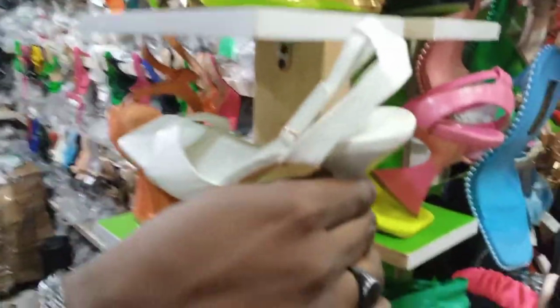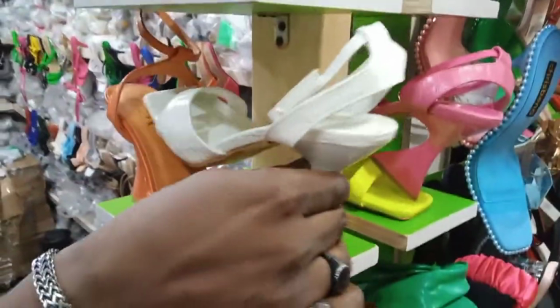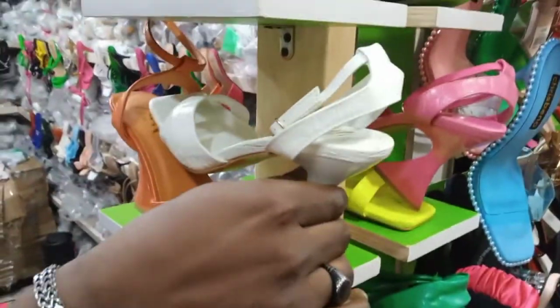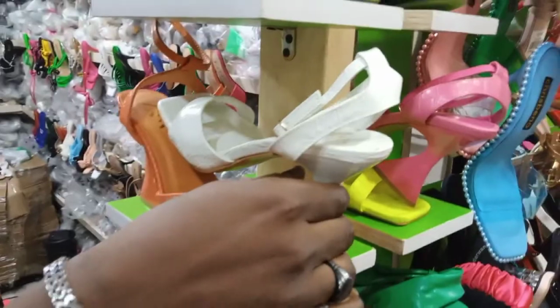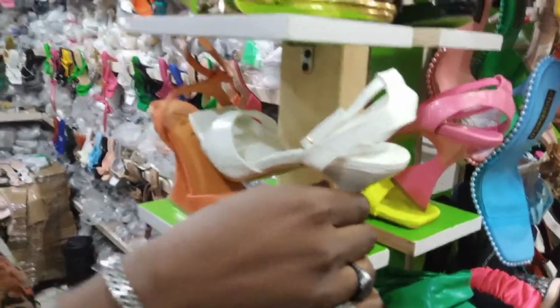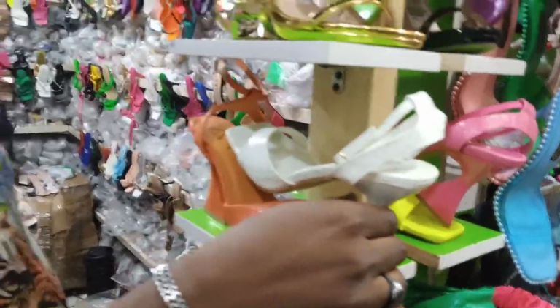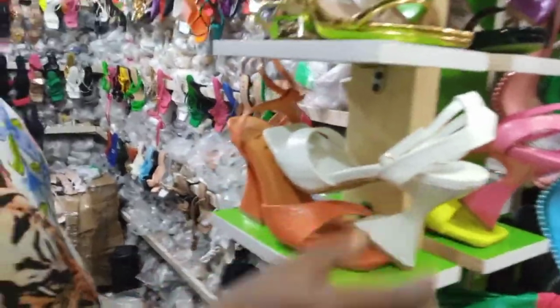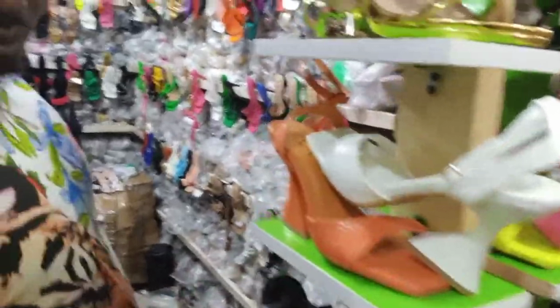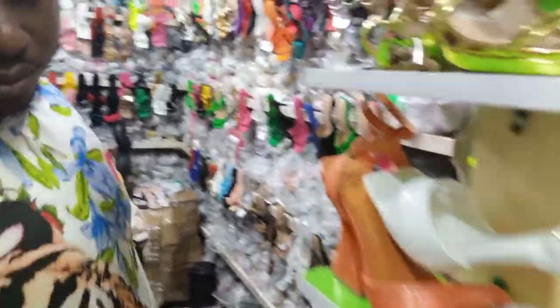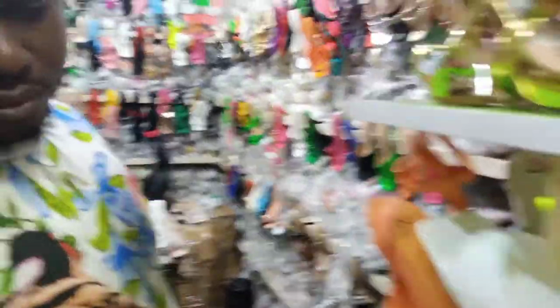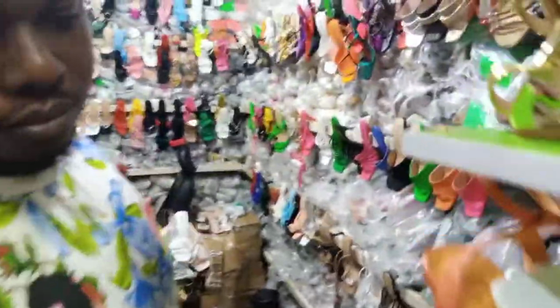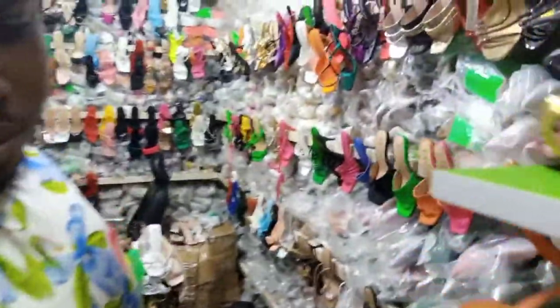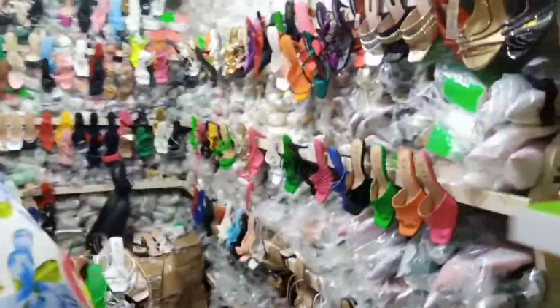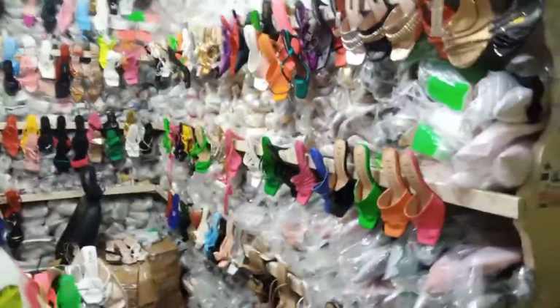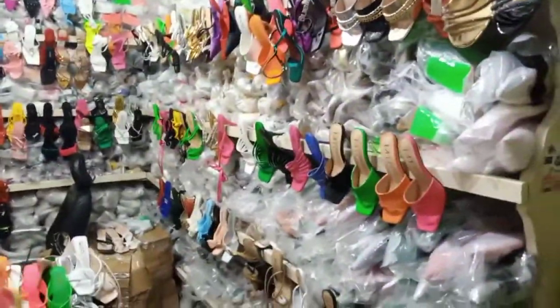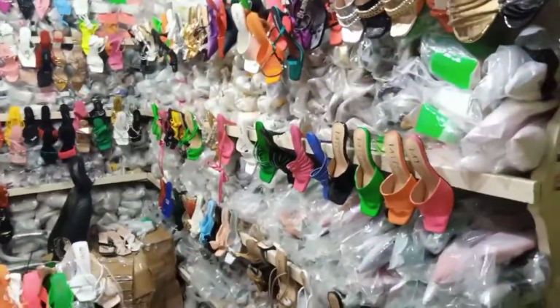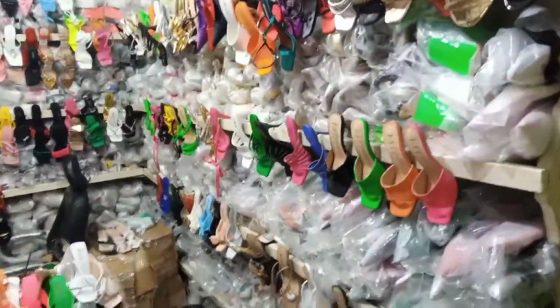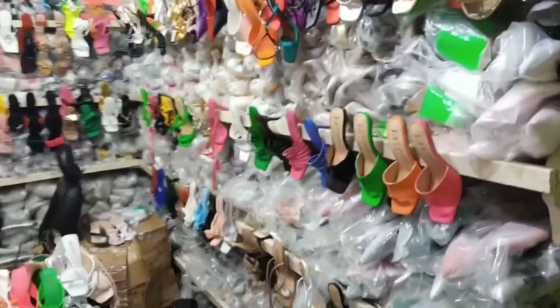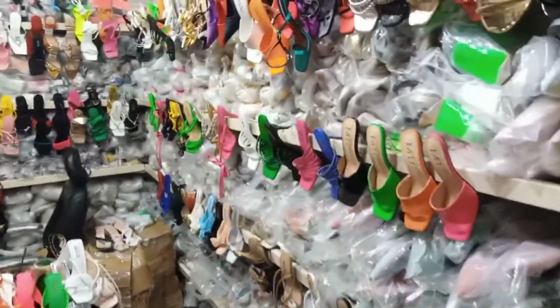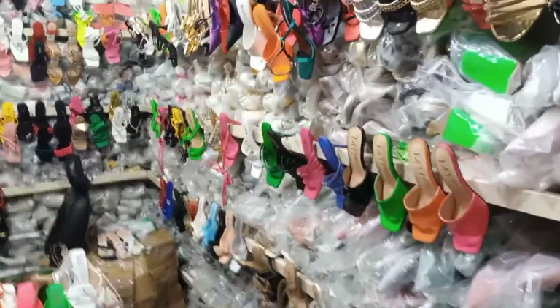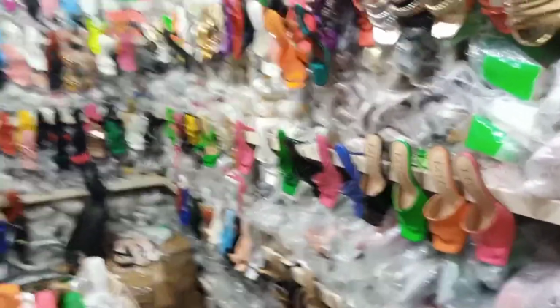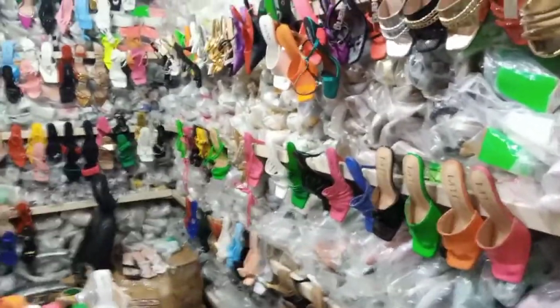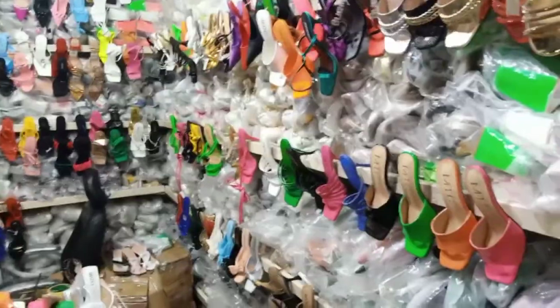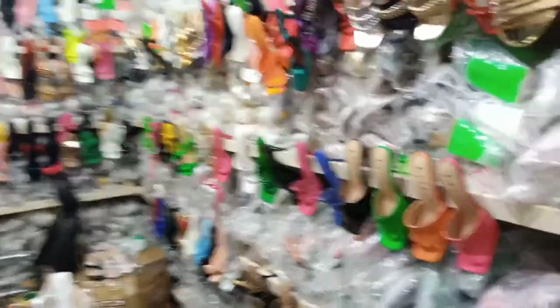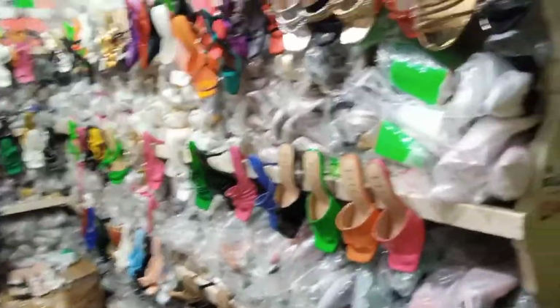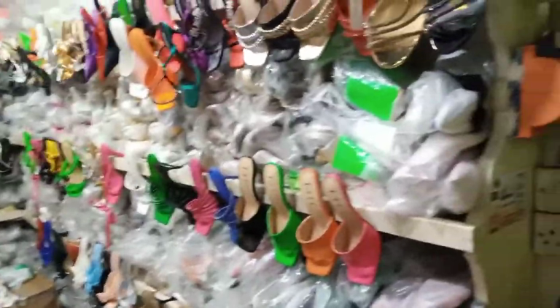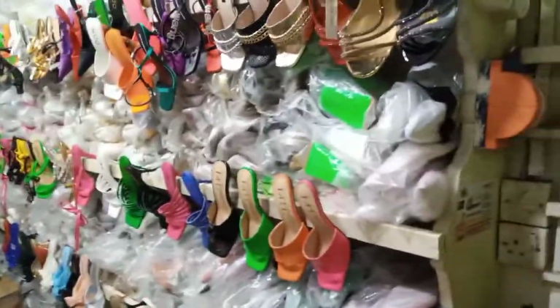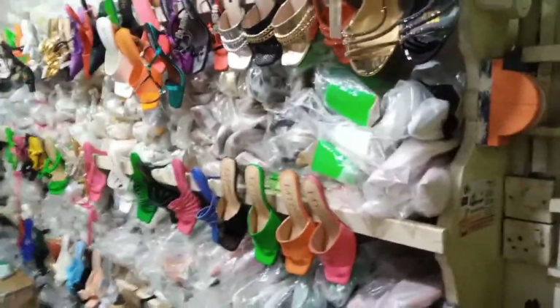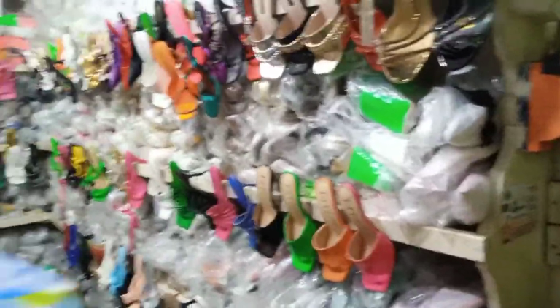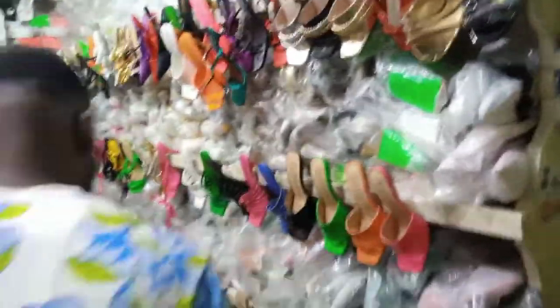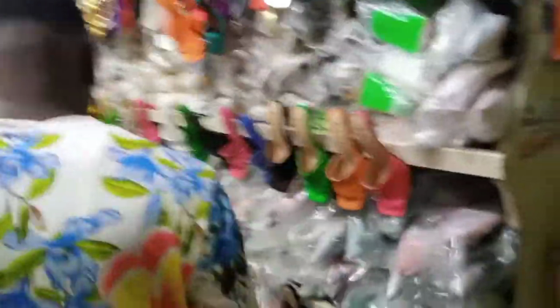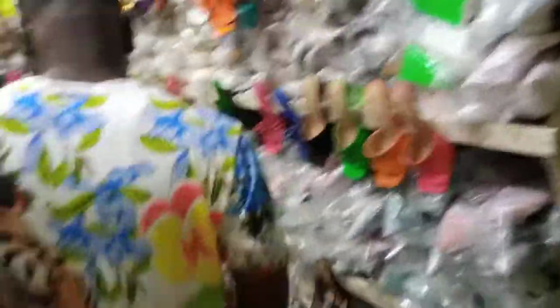You can see this place is so massive, with so many footwears all around.